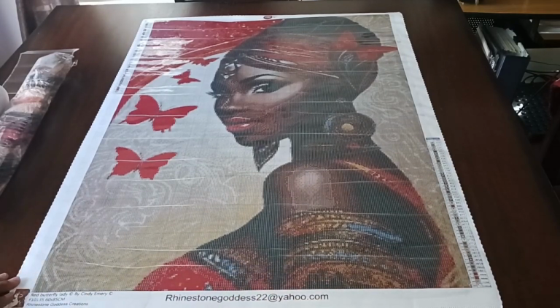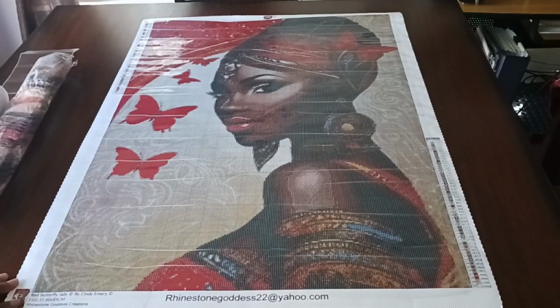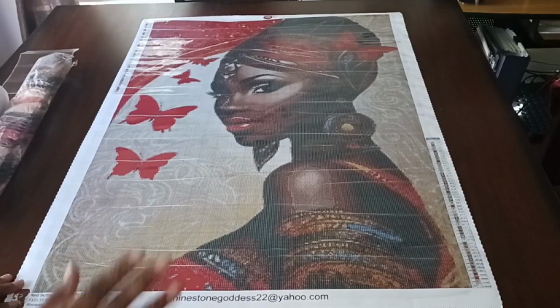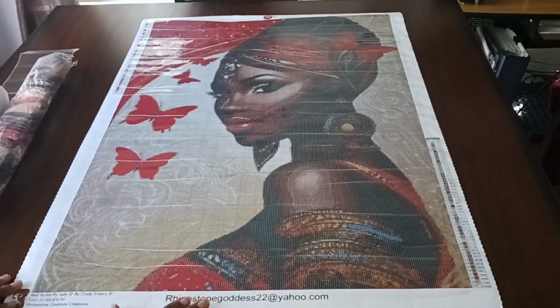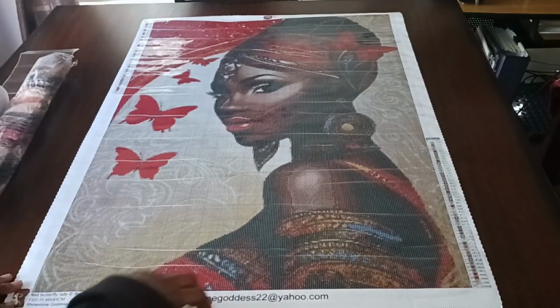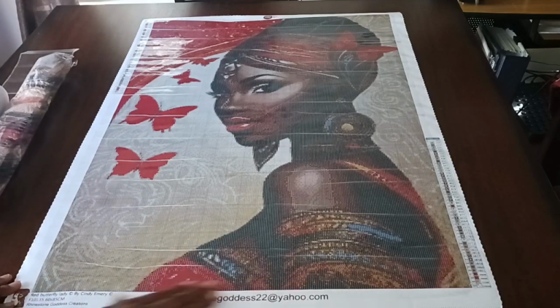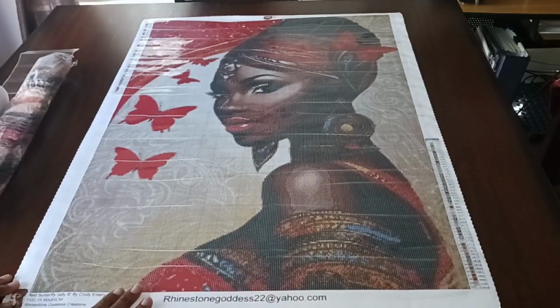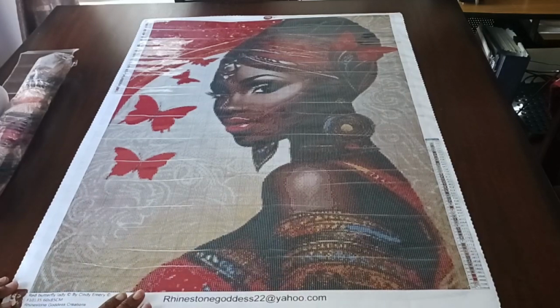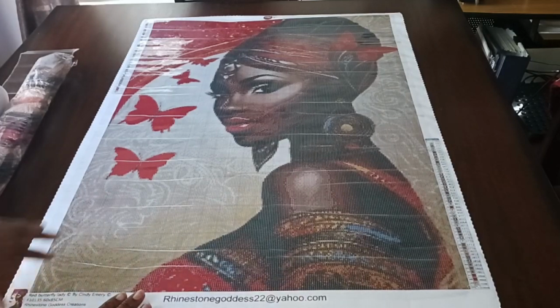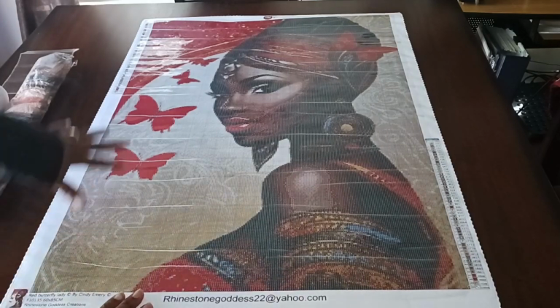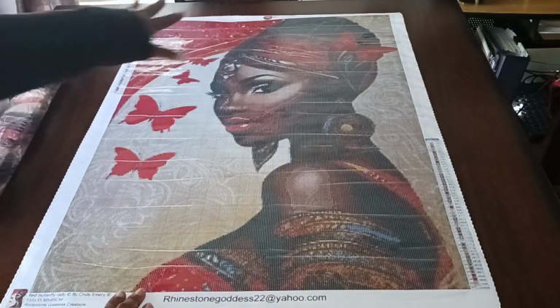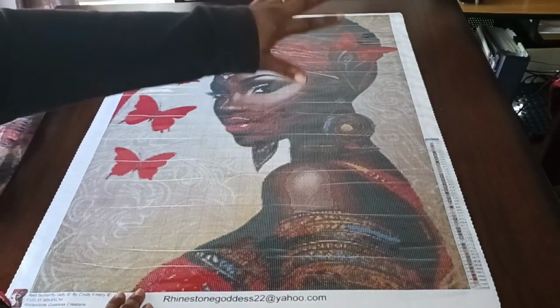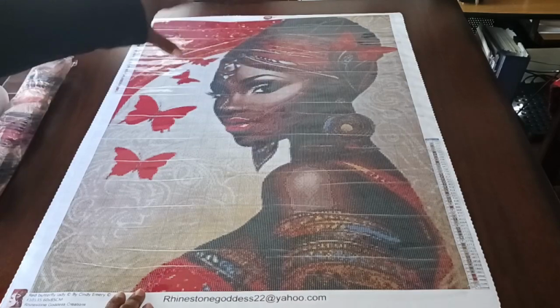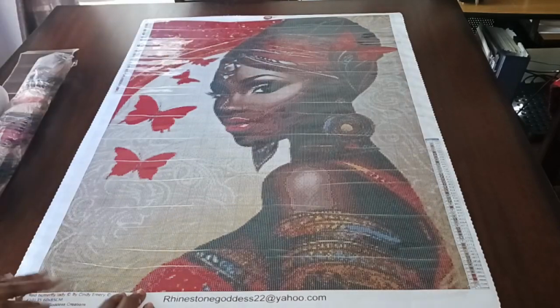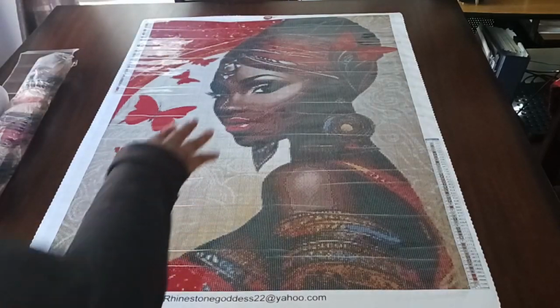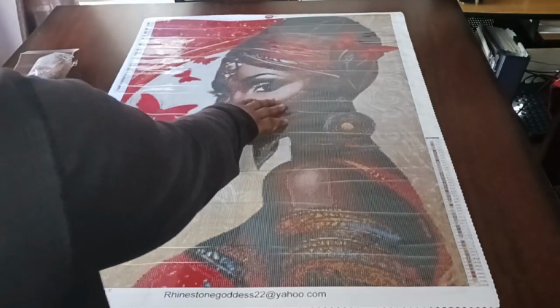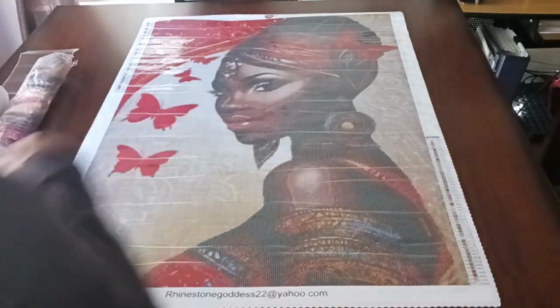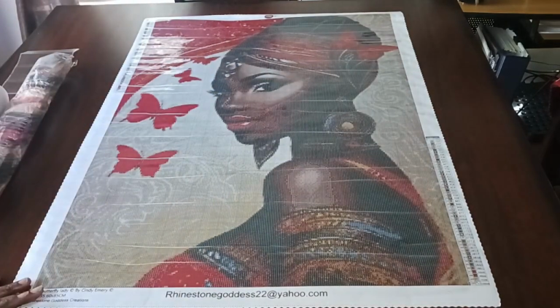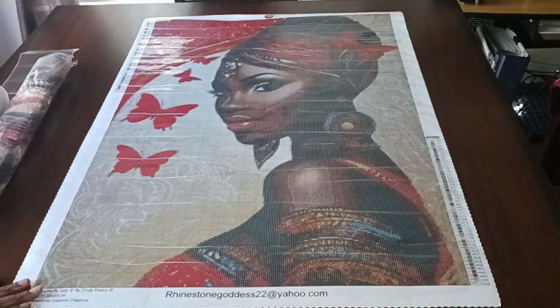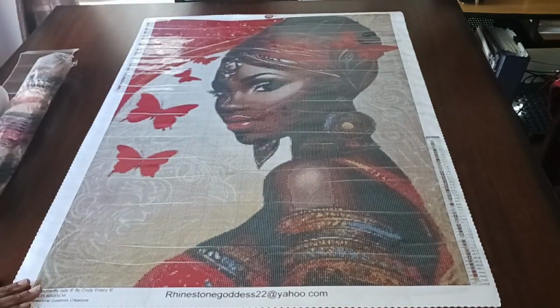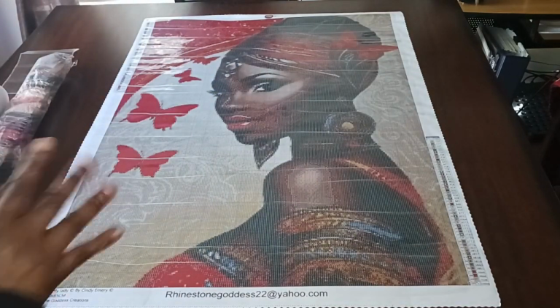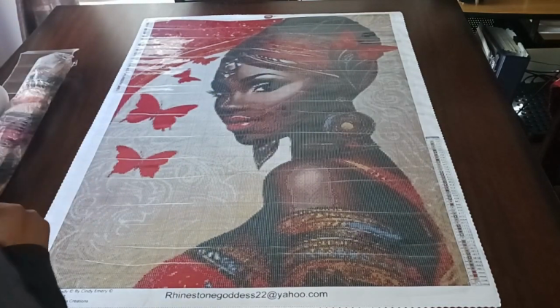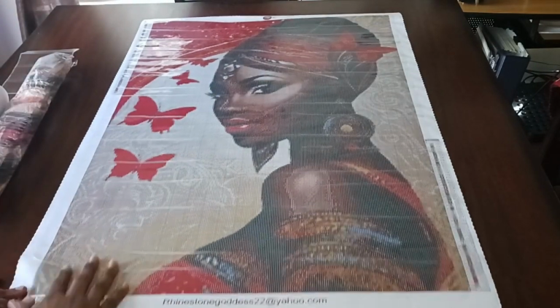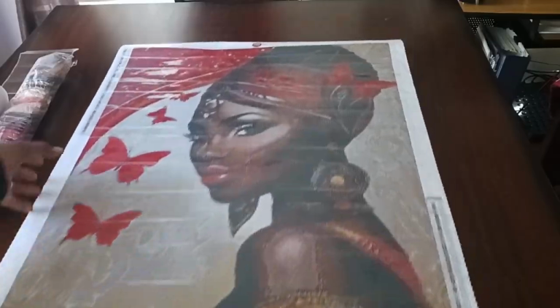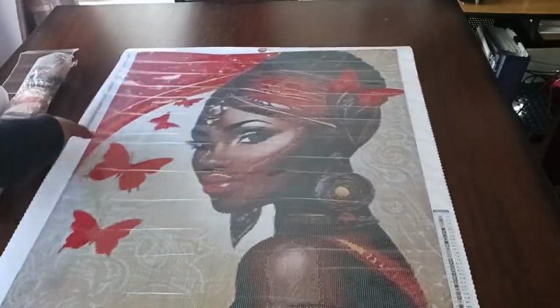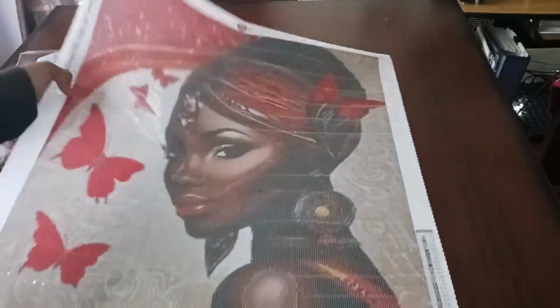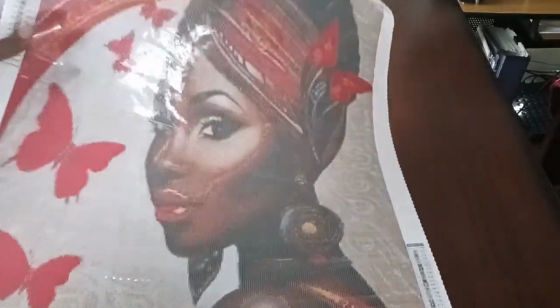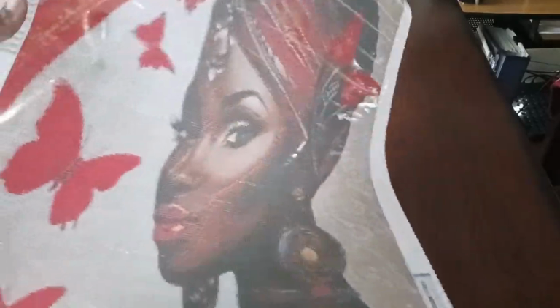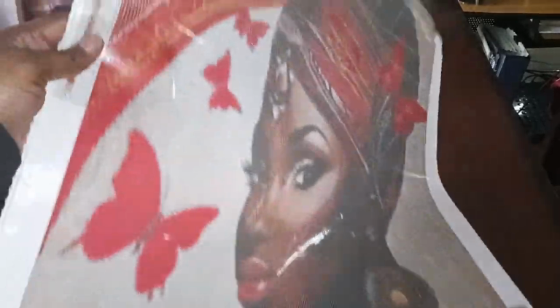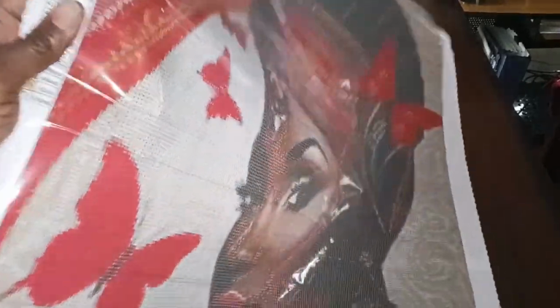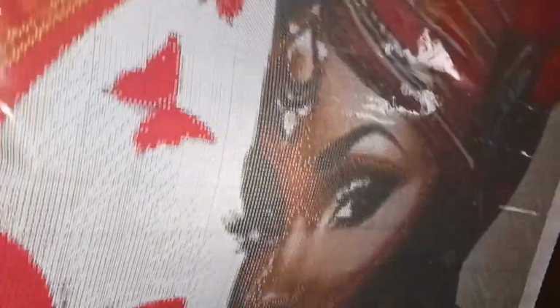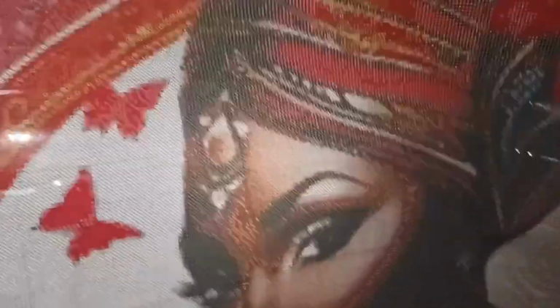I also got it because red is my favorite color — I love the red in it. I love her skin tone, which we're going to take a look at. Let's bring it up closer so you can see the drill field.